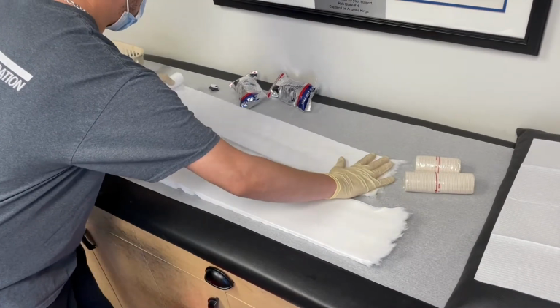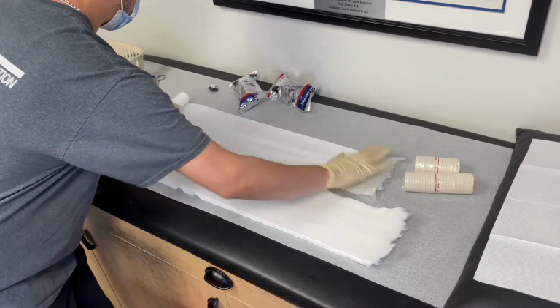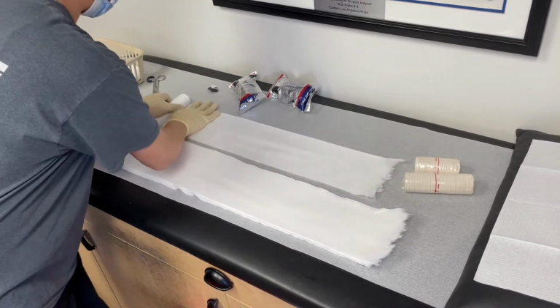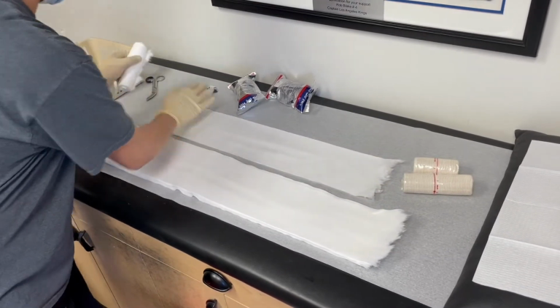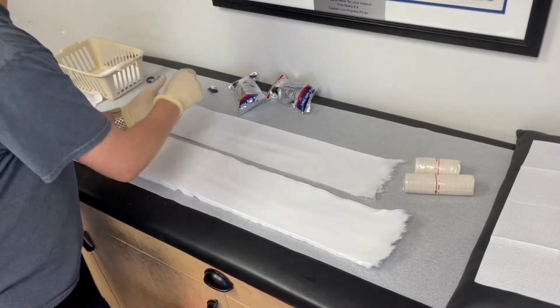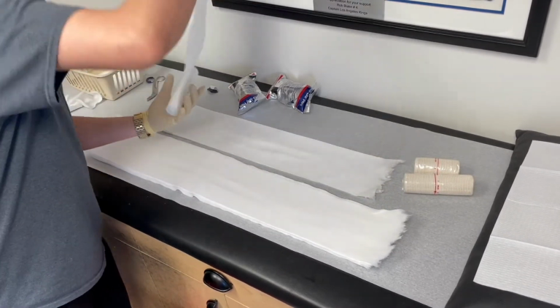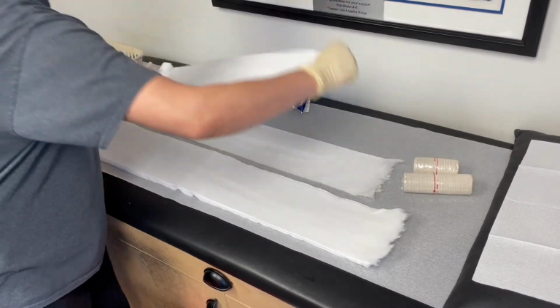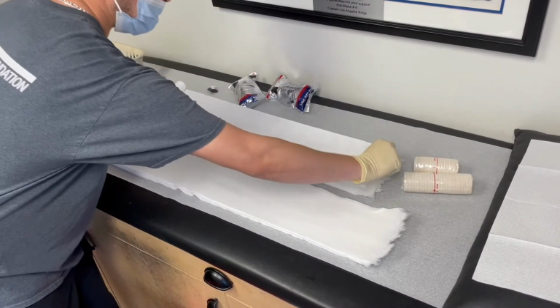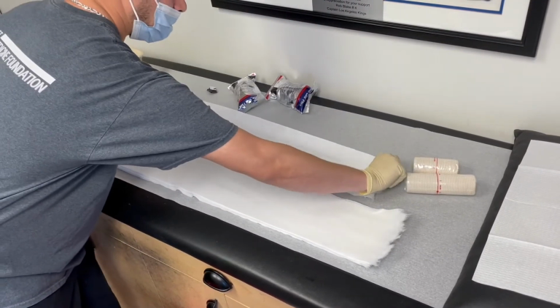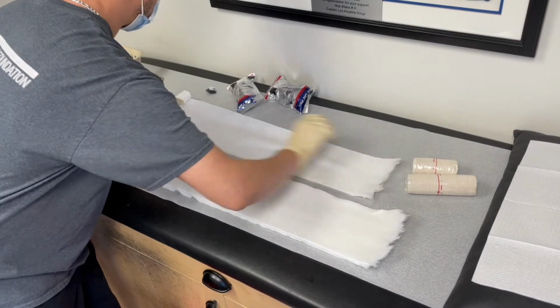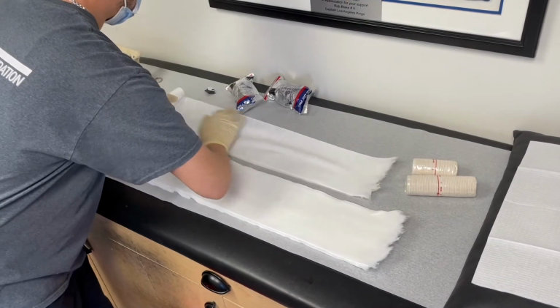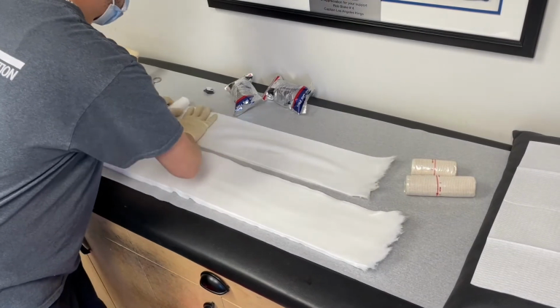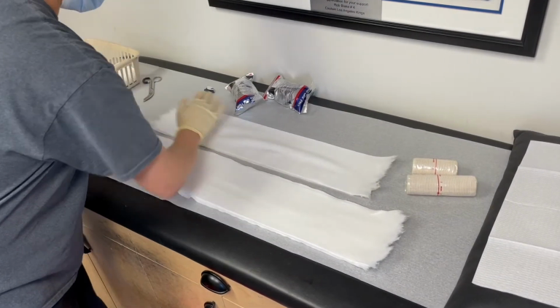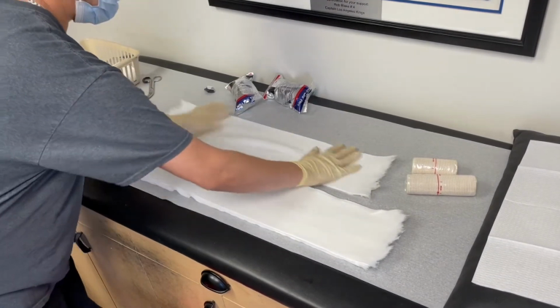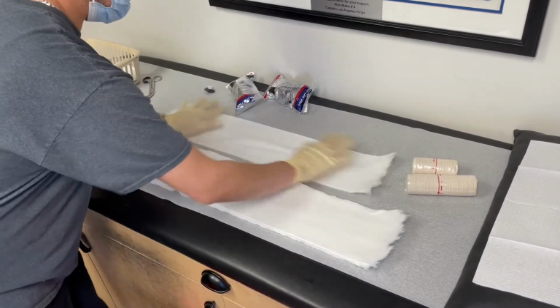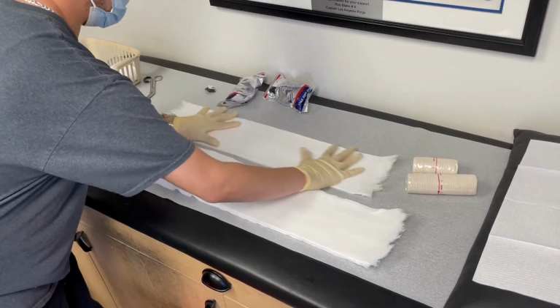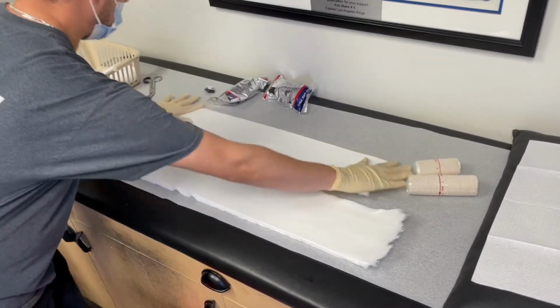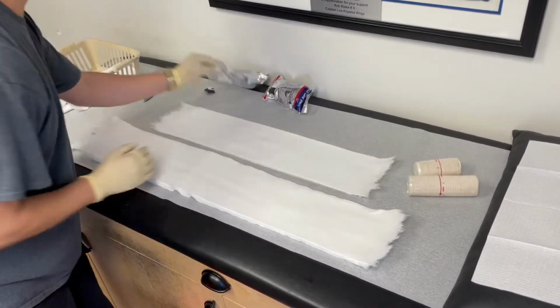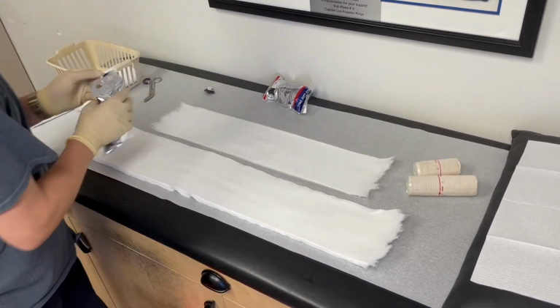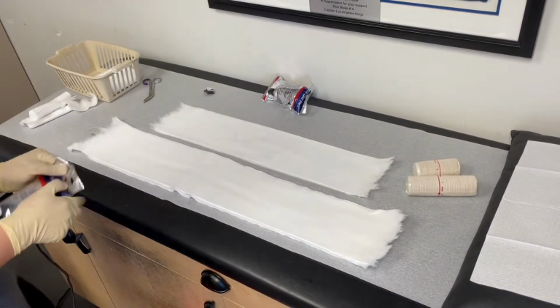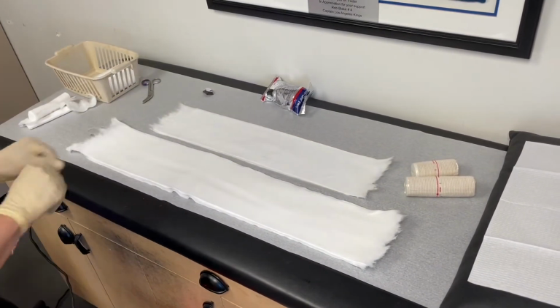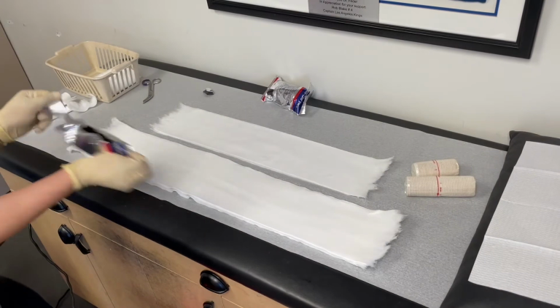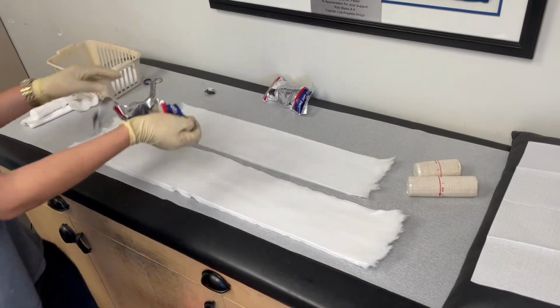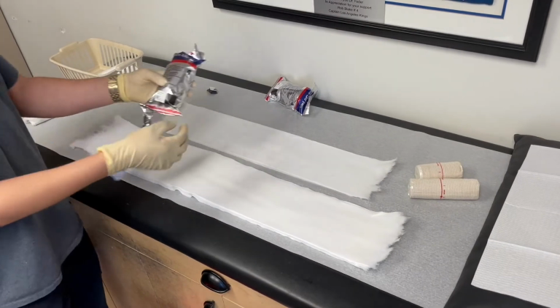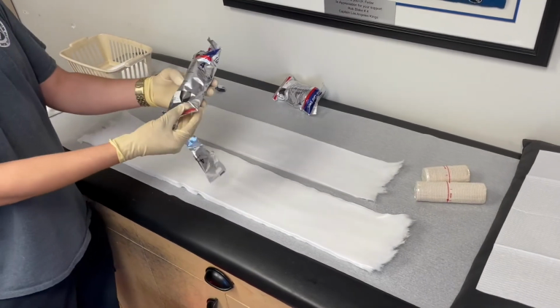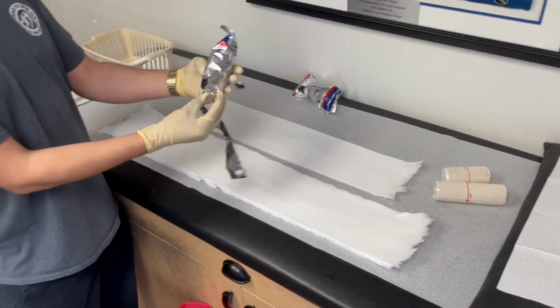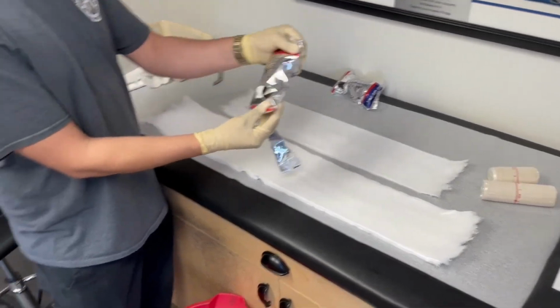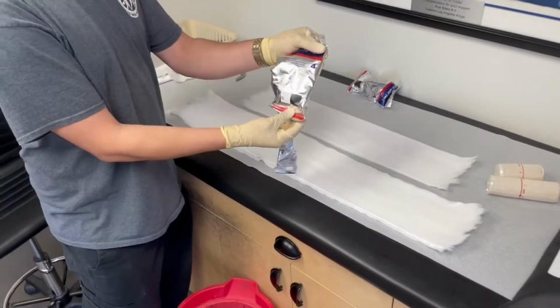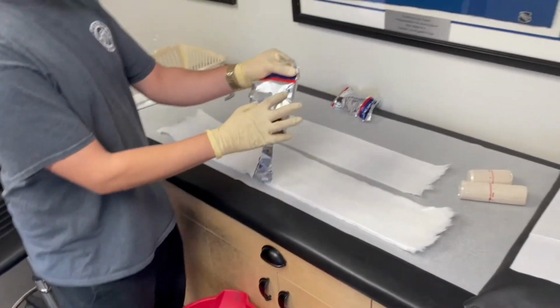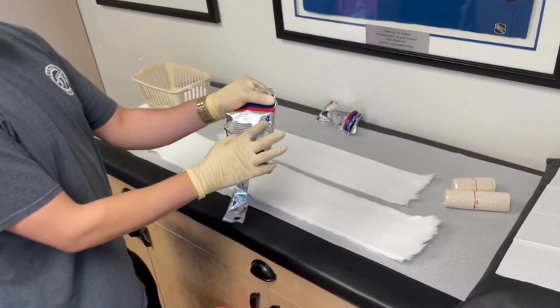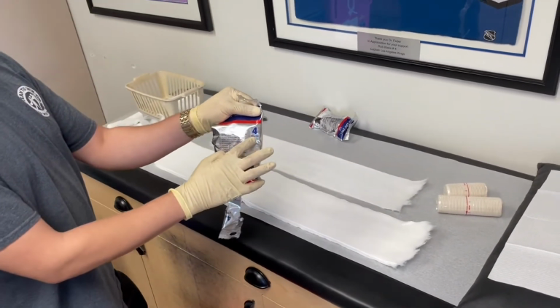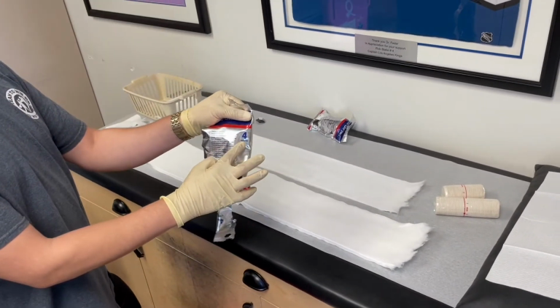We'll have about two or three layers of padding just to cover the fiberglass. We'll be using four inch fiberglass.